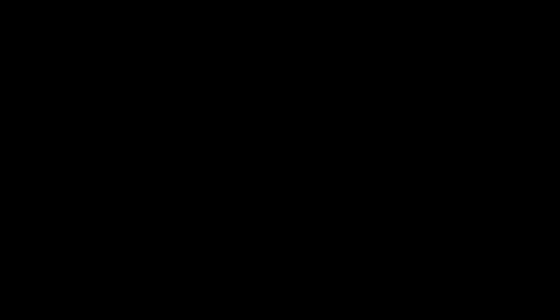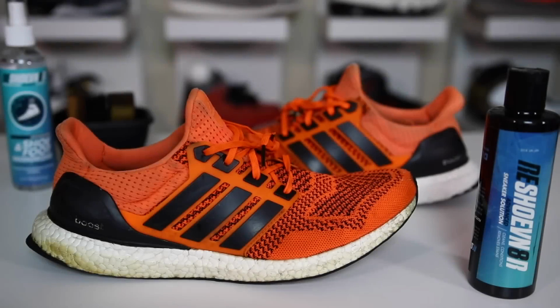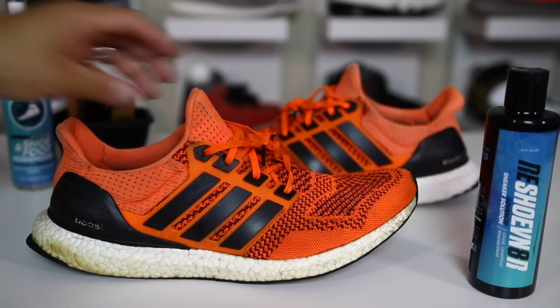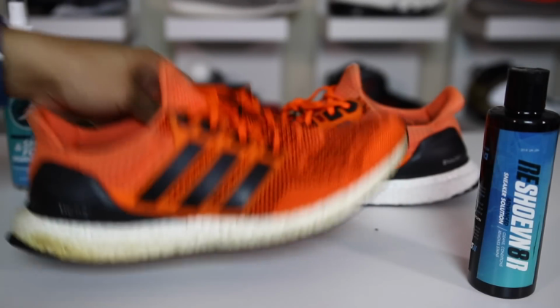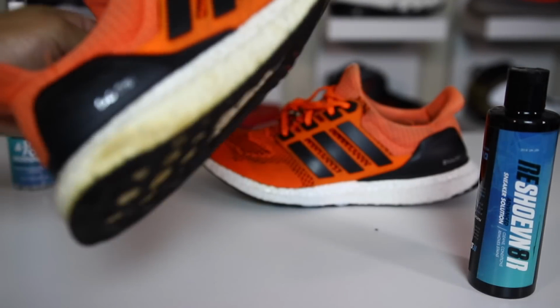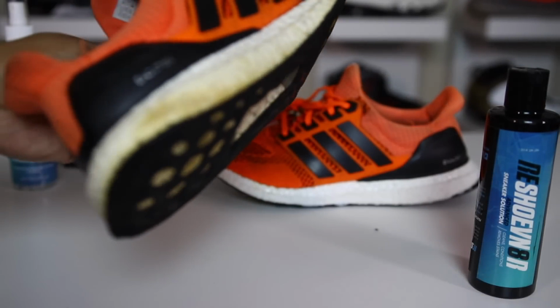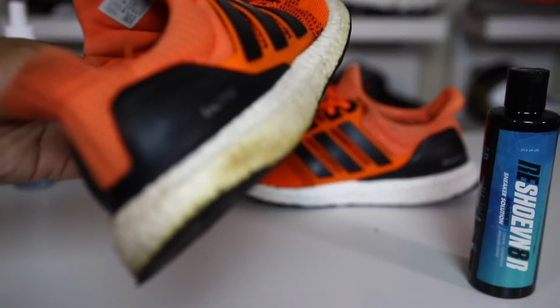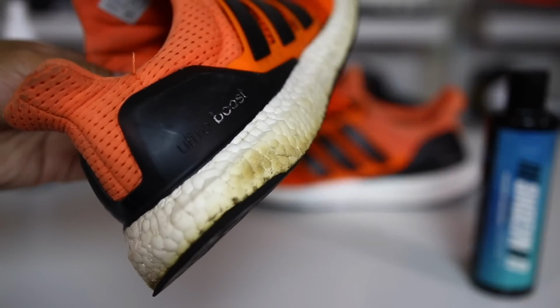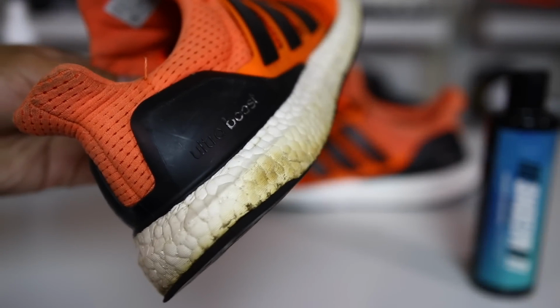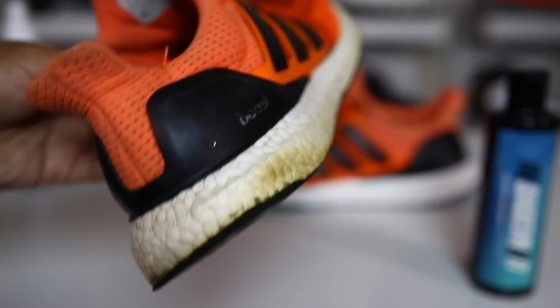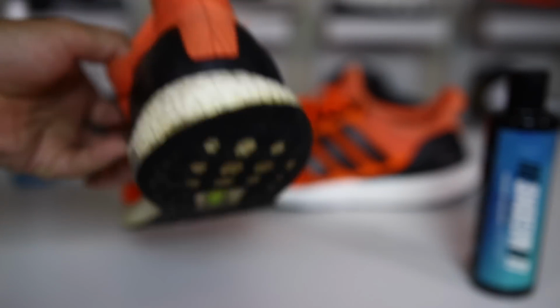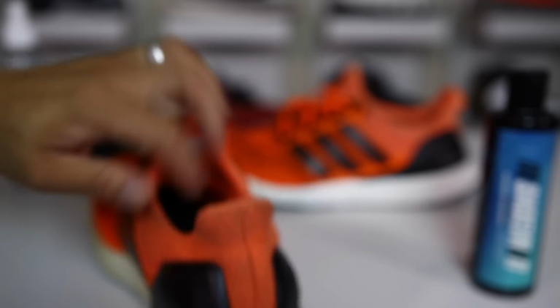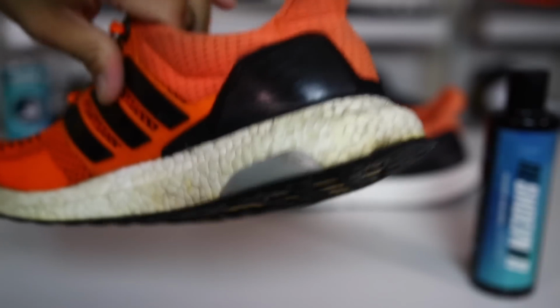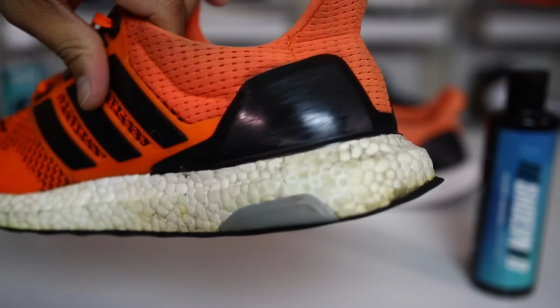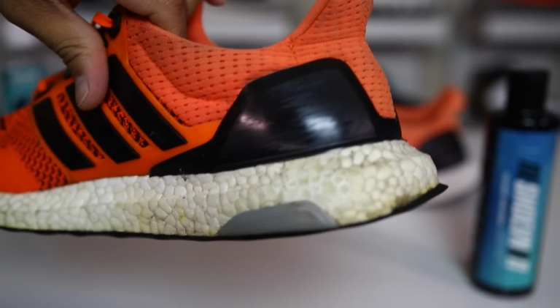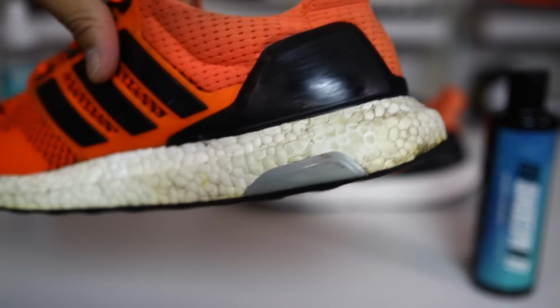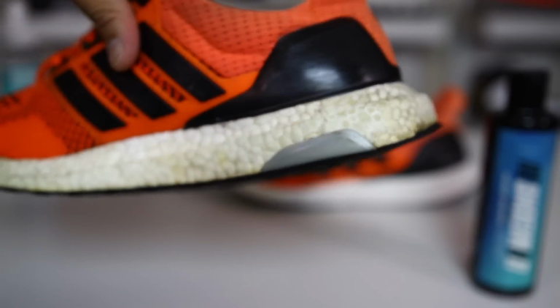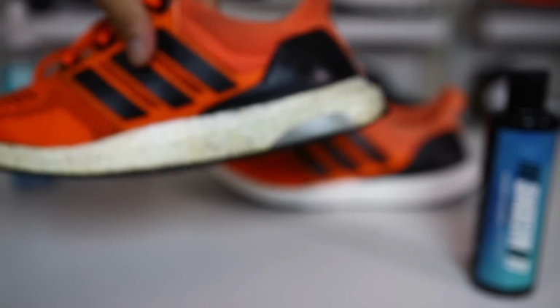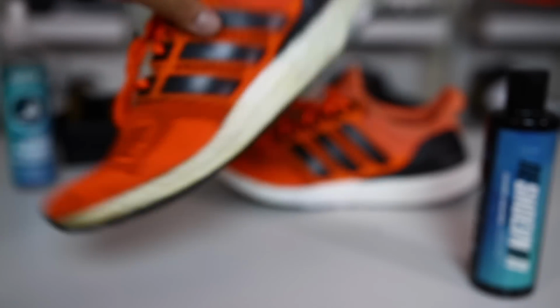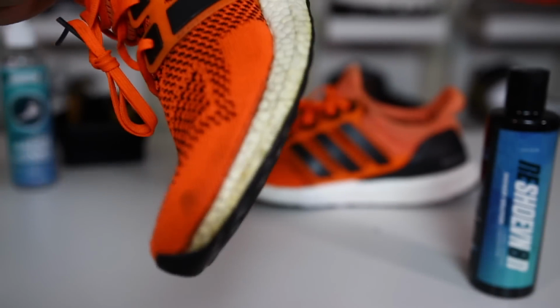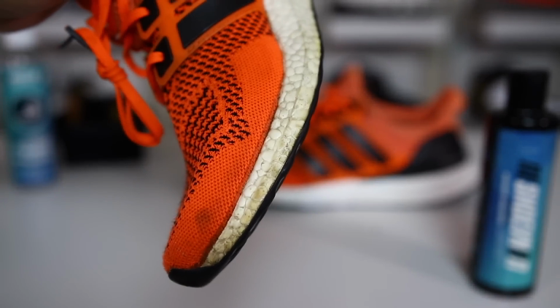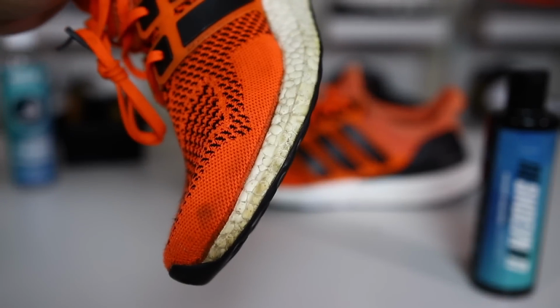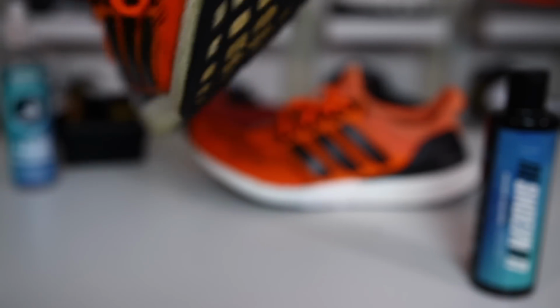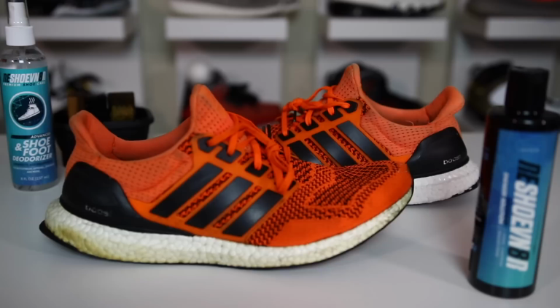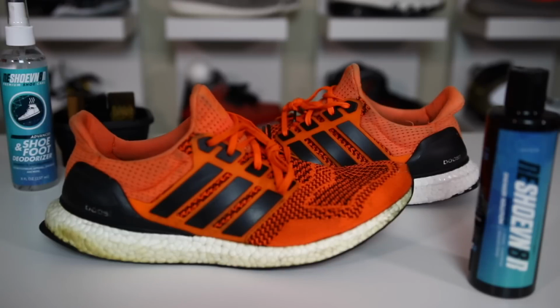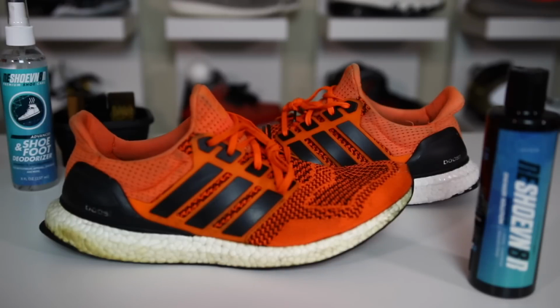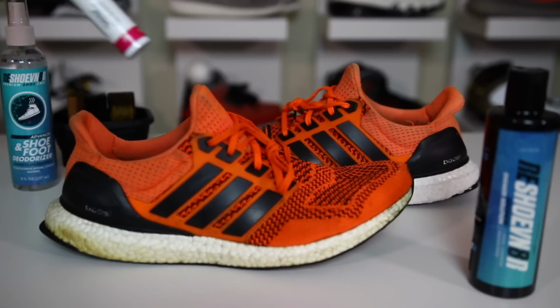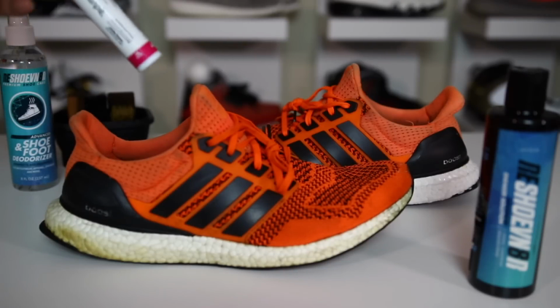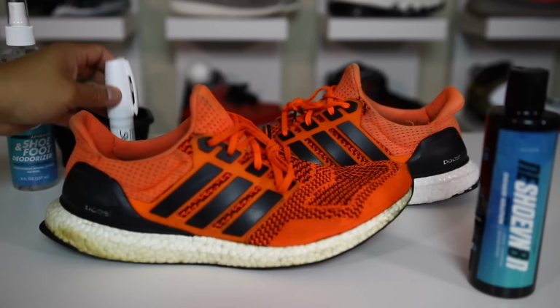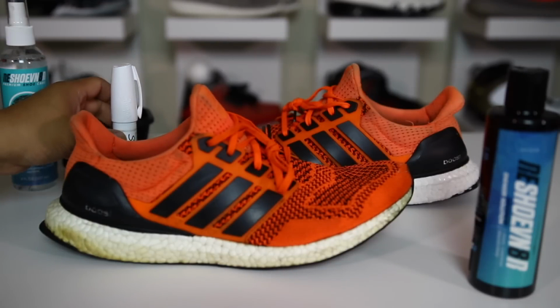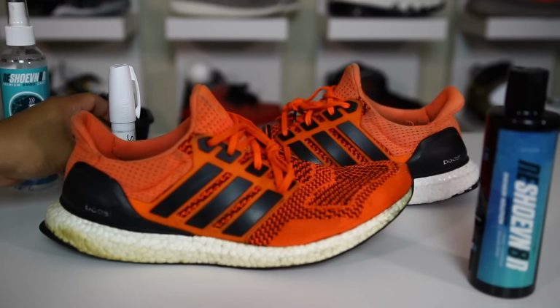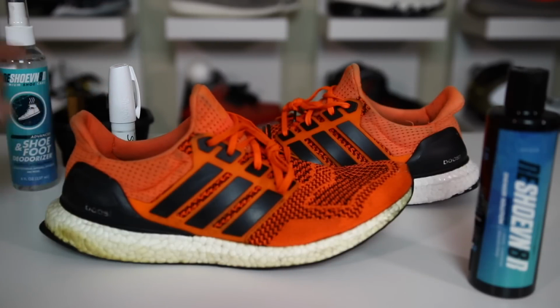All right, now that that's mostly done, you can see it worked pretty good, but there is definitely some yellowing on the back section and it's all brown back here still. It is definitely a huge improvement but it's definitely not white, so I'm gonna use that Sharpie to clean that up a little bit.